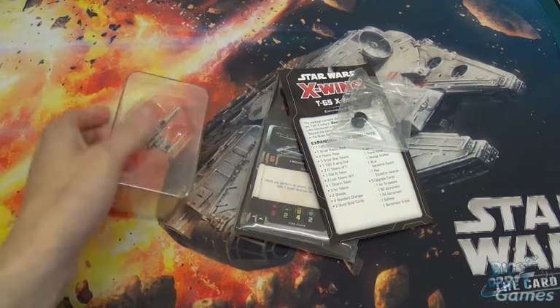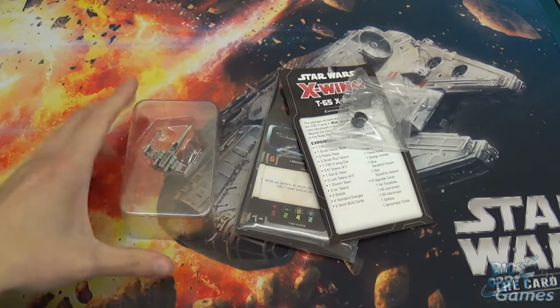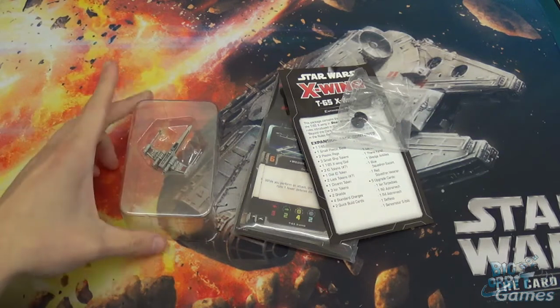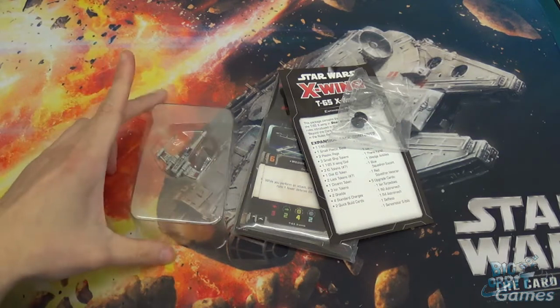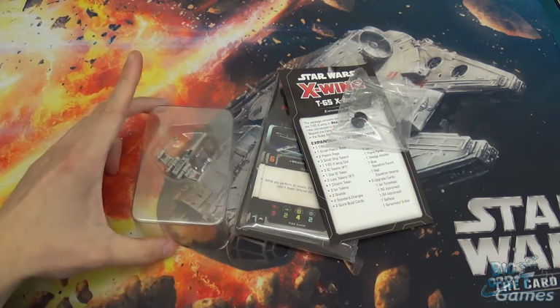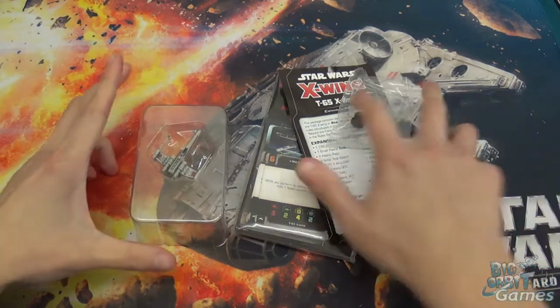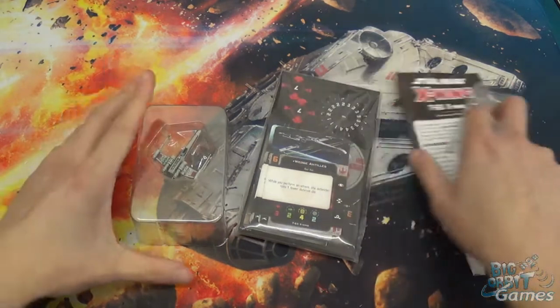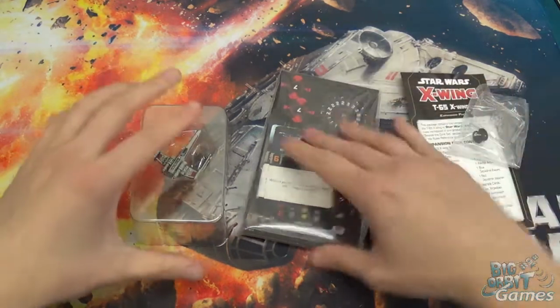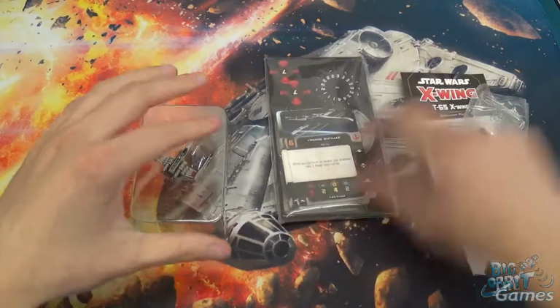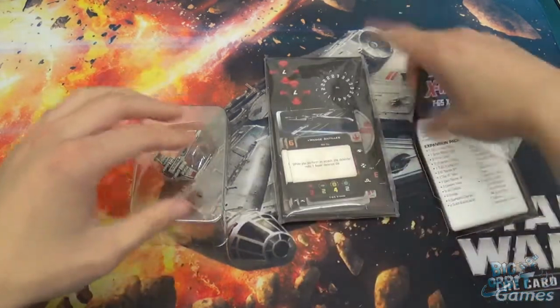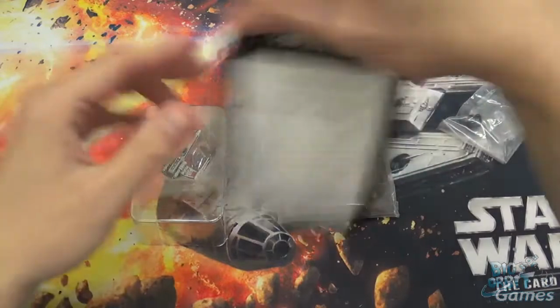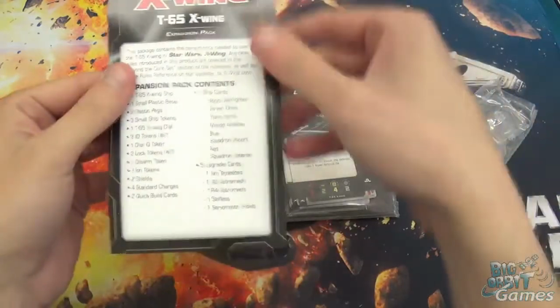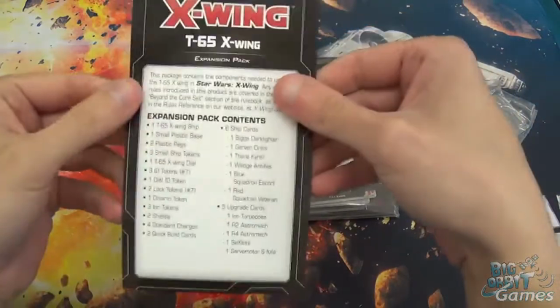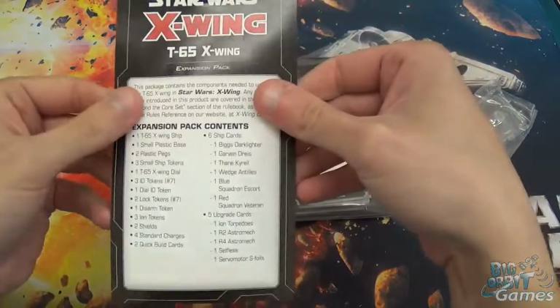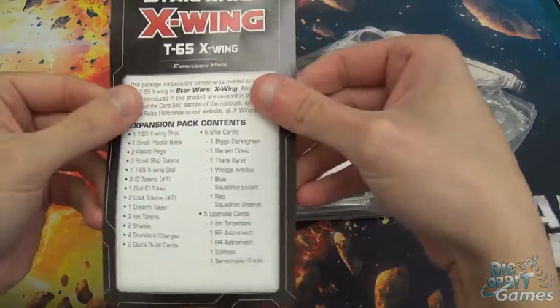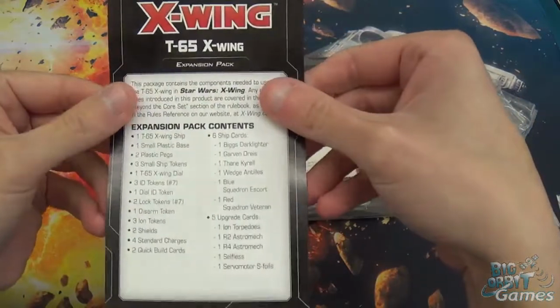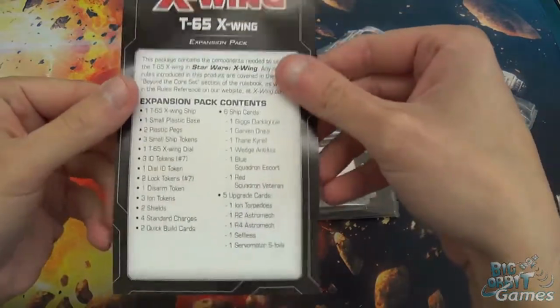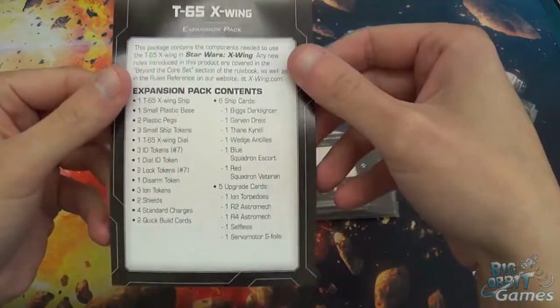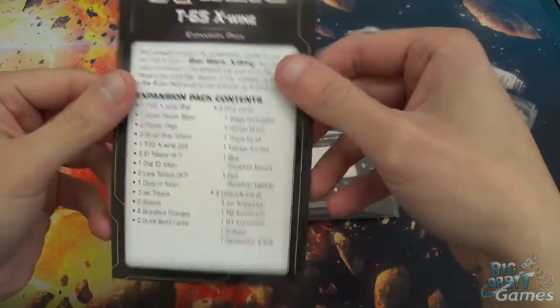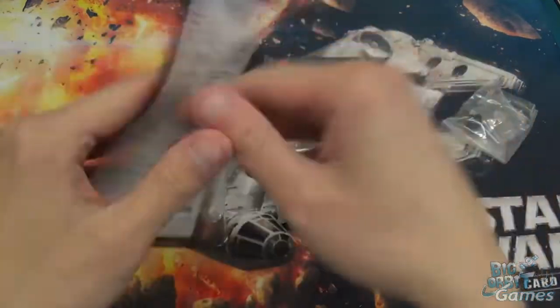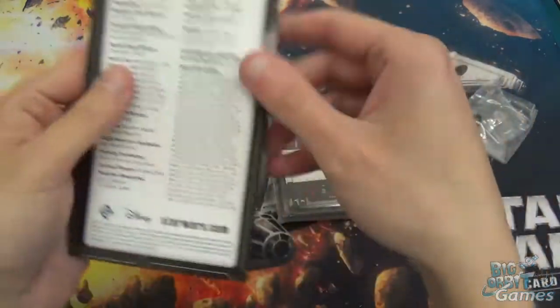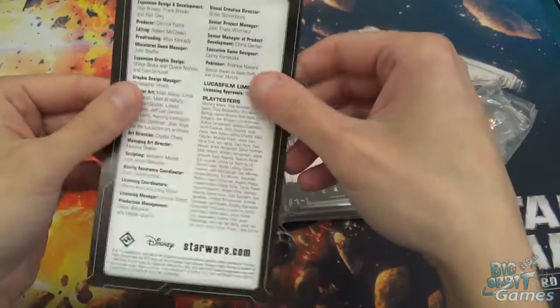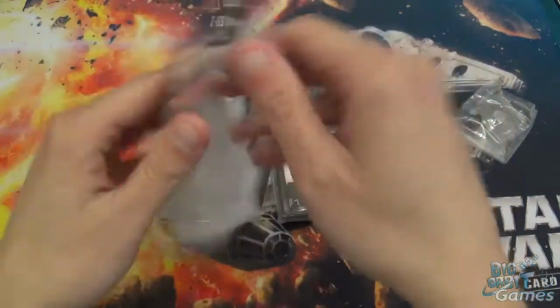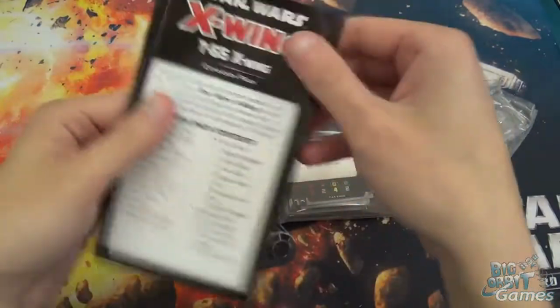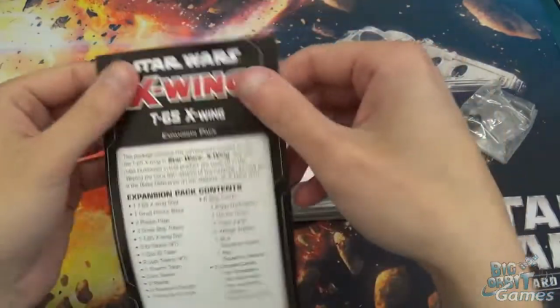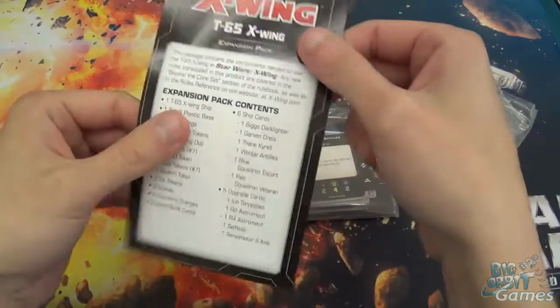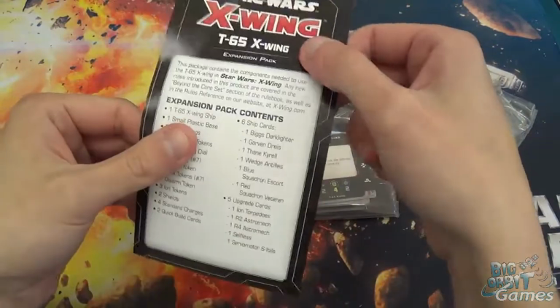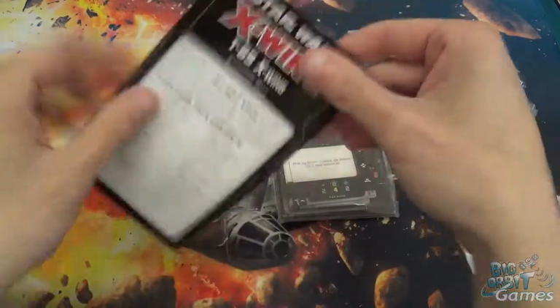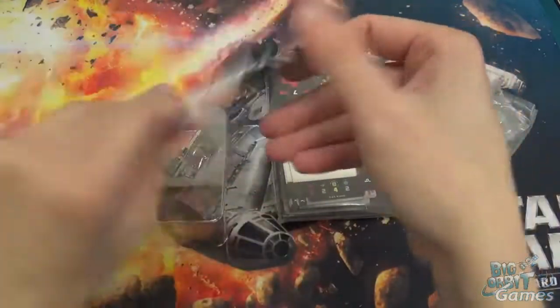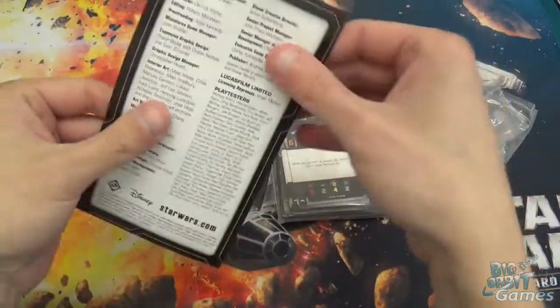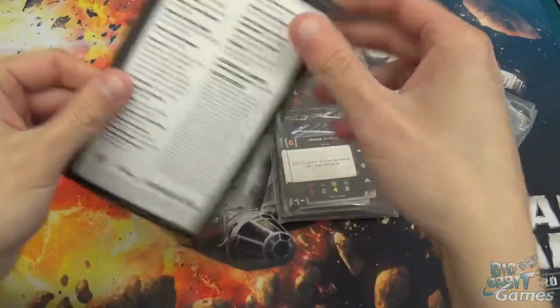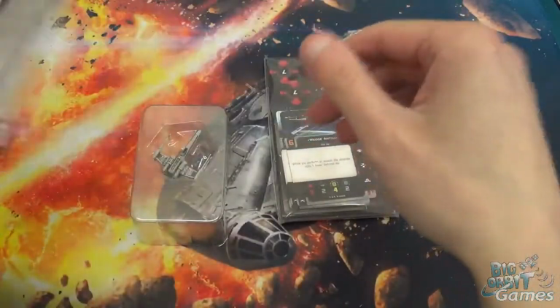And there is our miniature. We have the component list, which basically just says what's in there. And no rule changes with the T65, so it's just that one little sheet there.